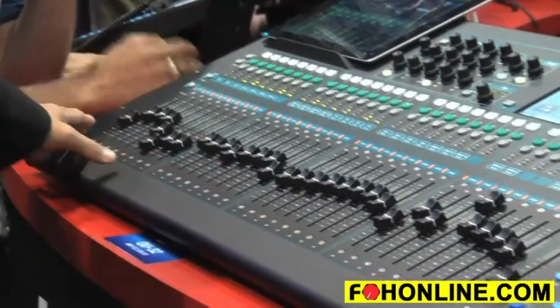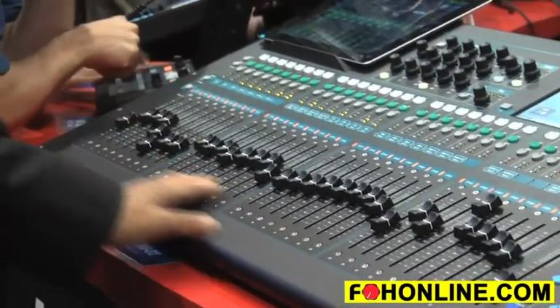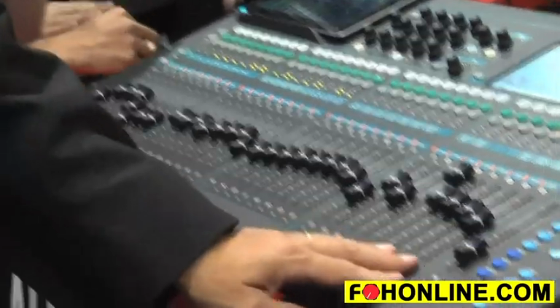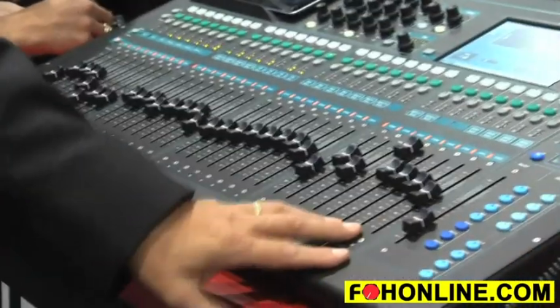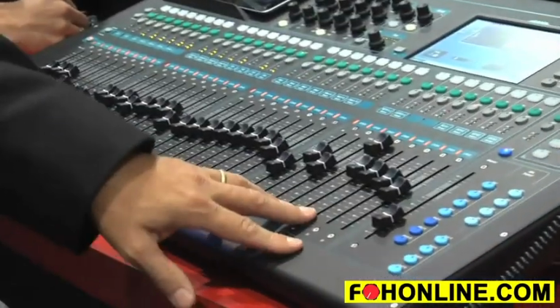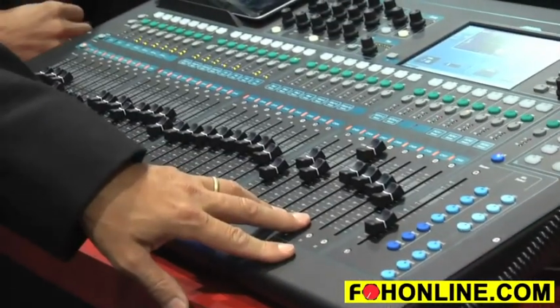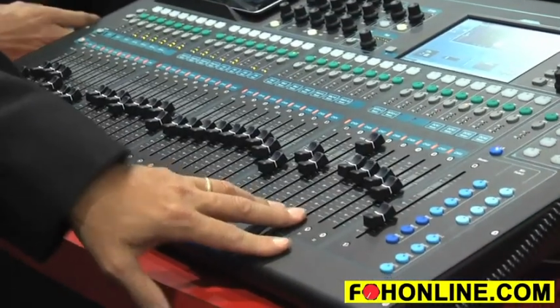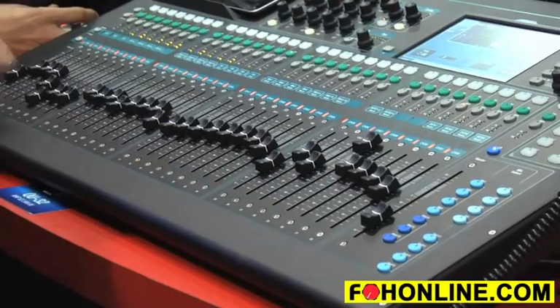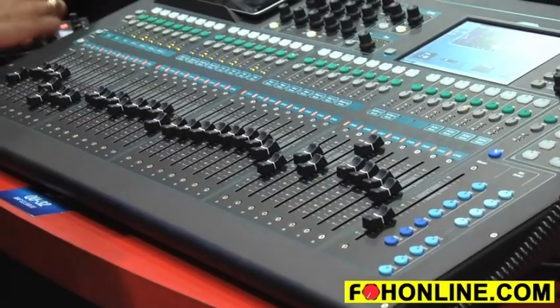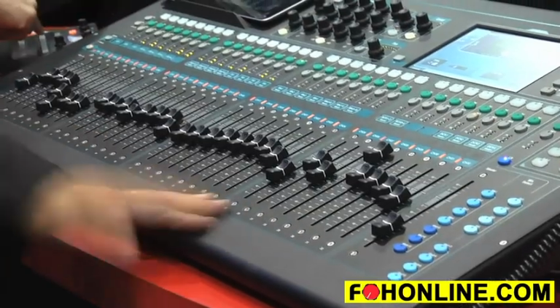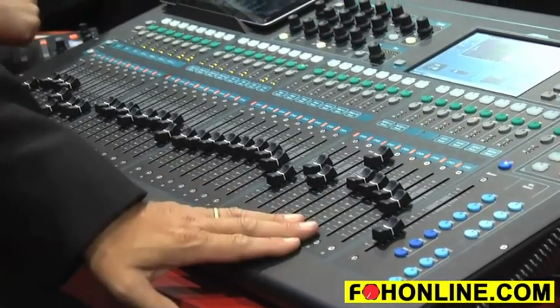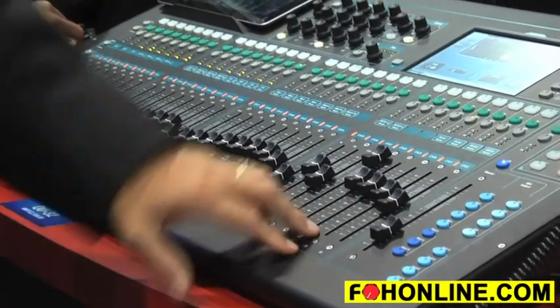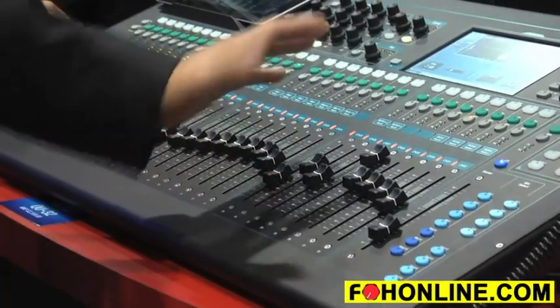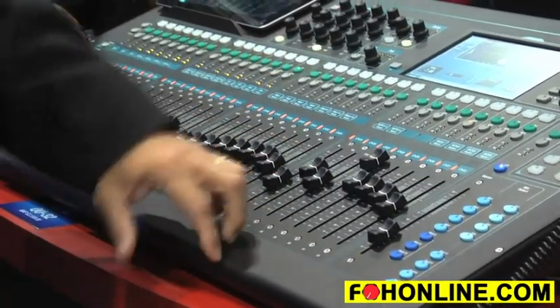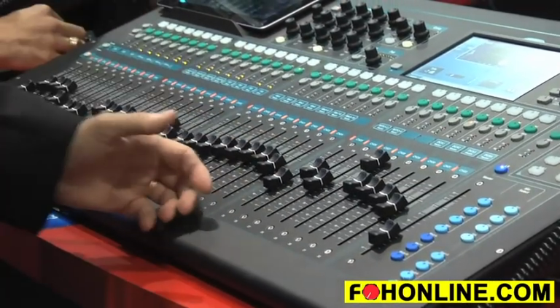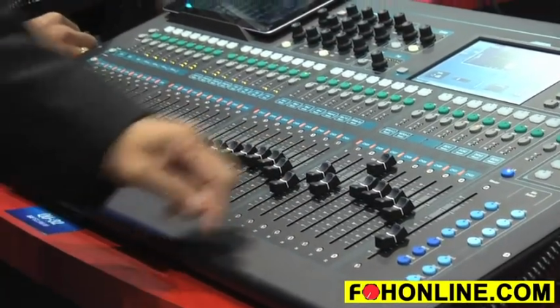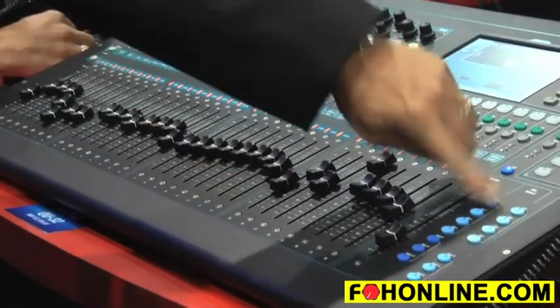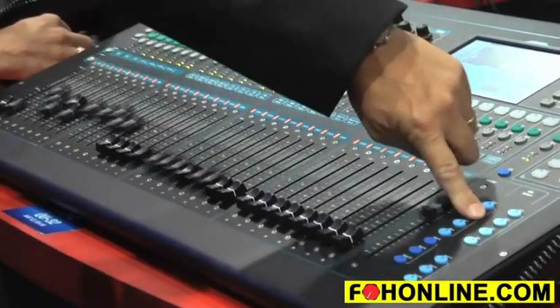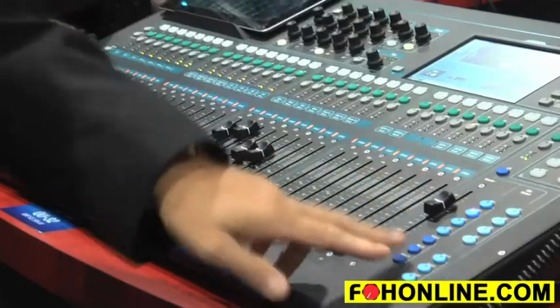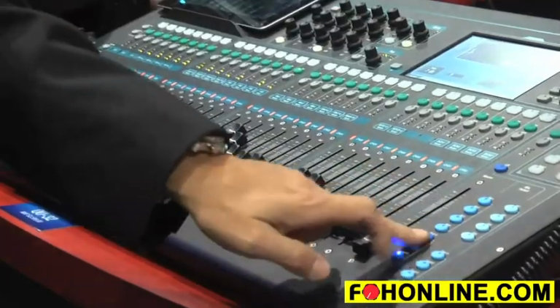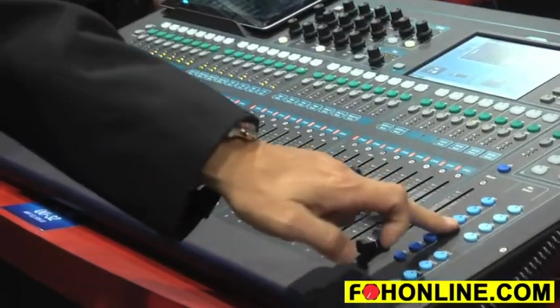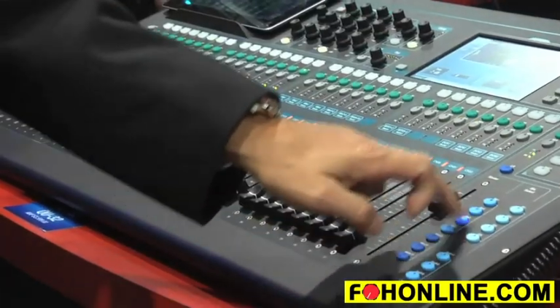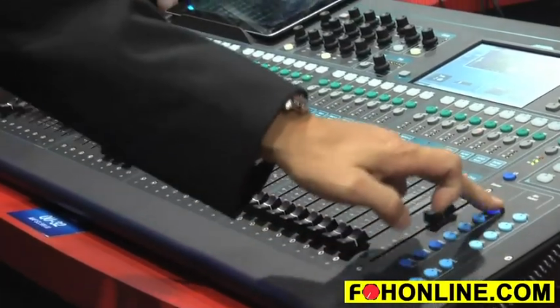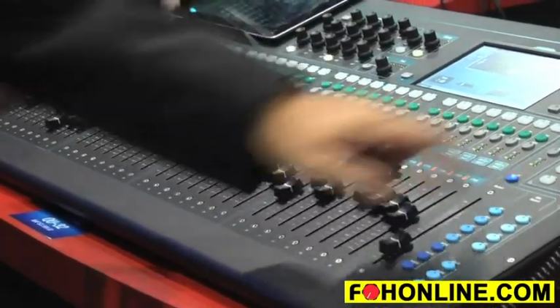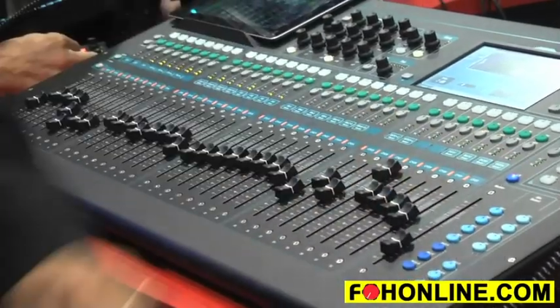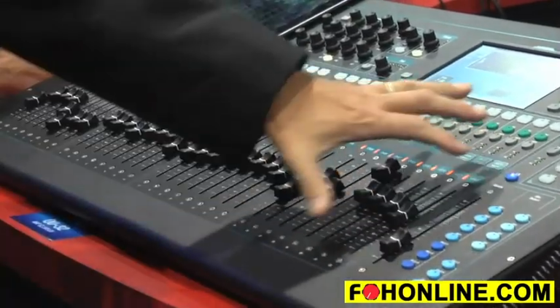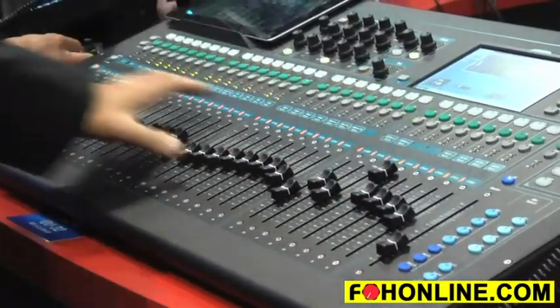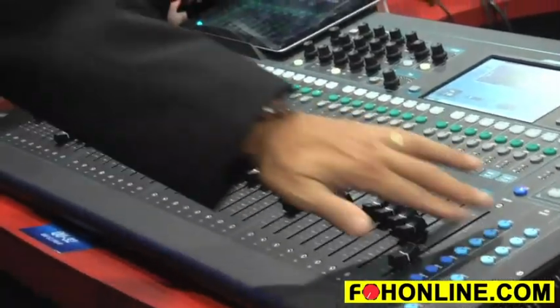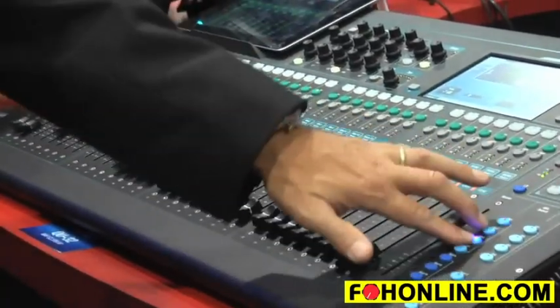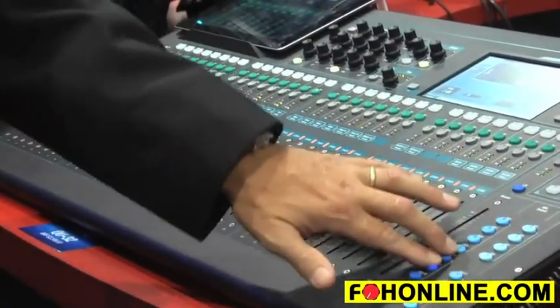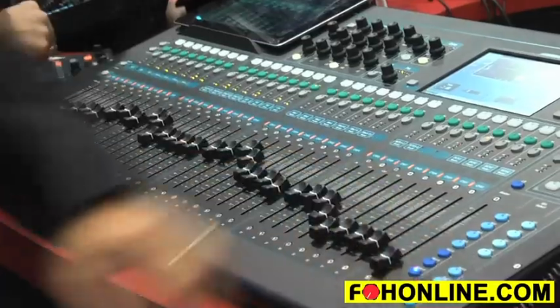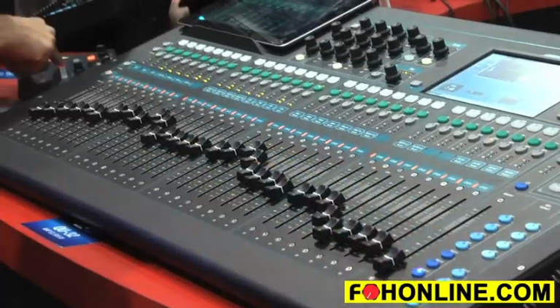The system has 33 on-board motorized faders, so there is a fader per mic input — no banking around, very simple to operate. All of the faders are total recall with a simple touch of a button. They represent send levels when pressing over into the right-hand side here.